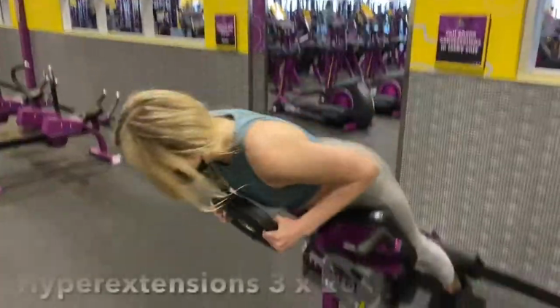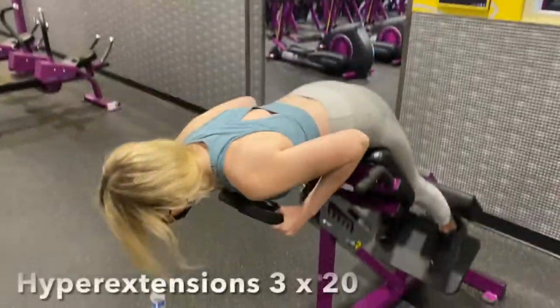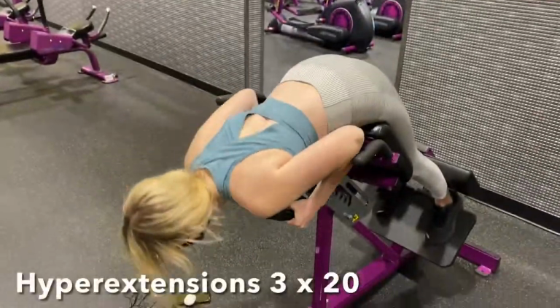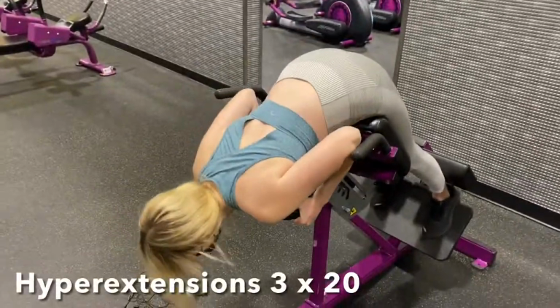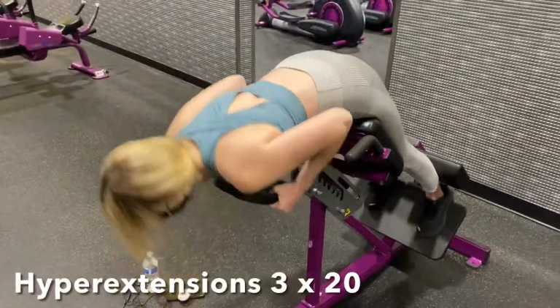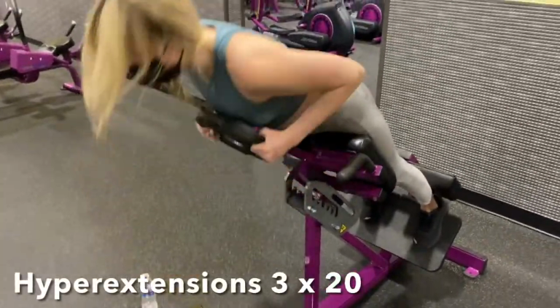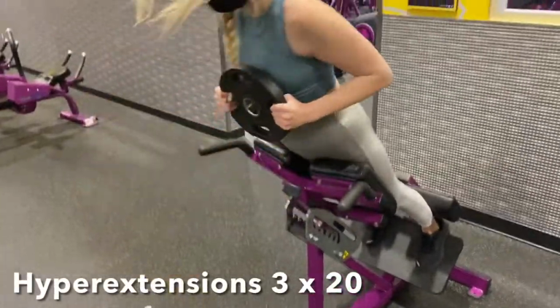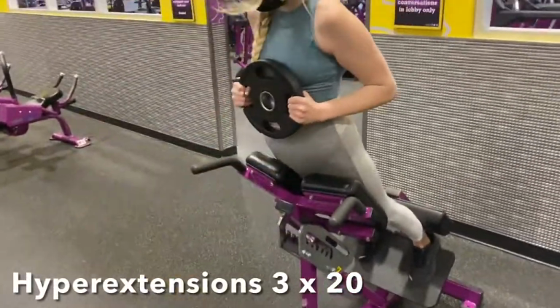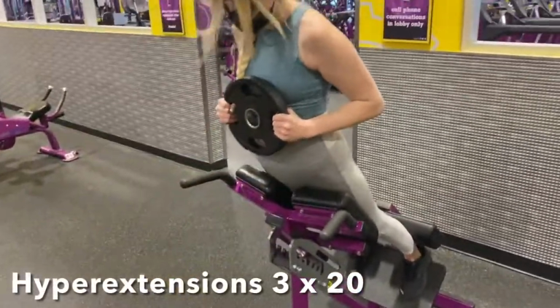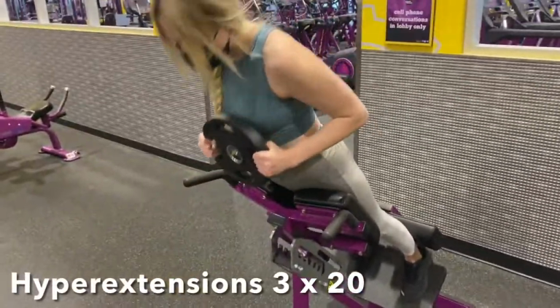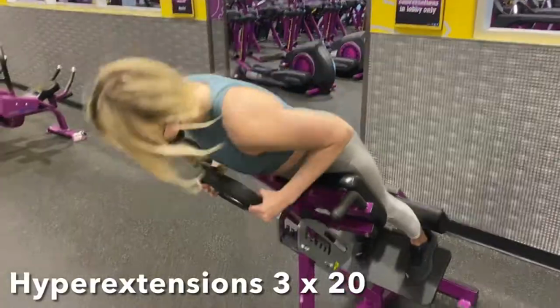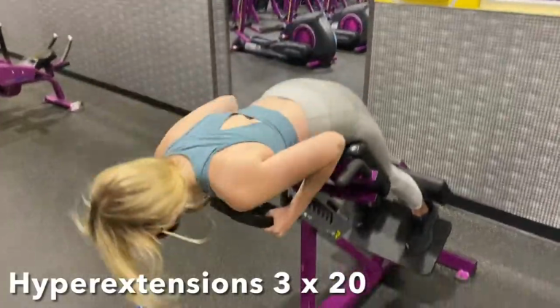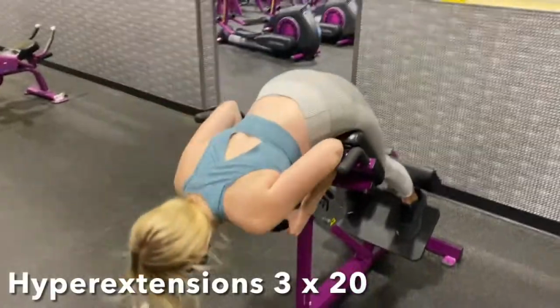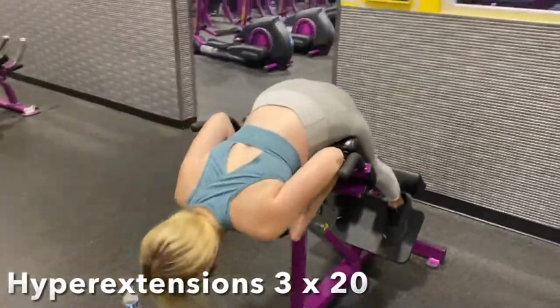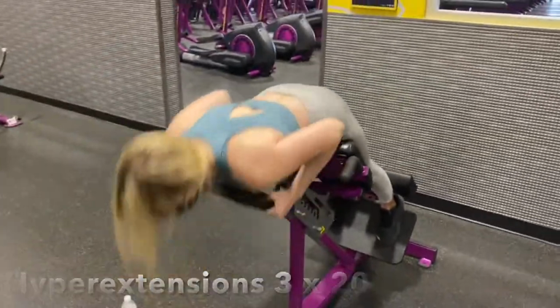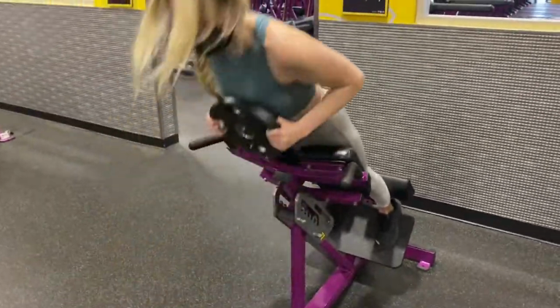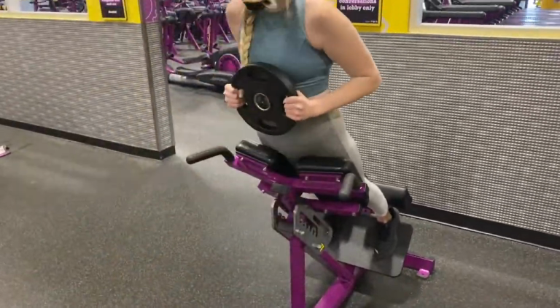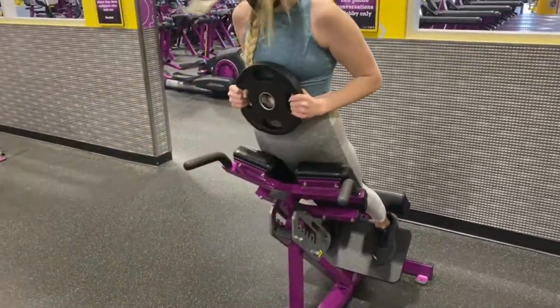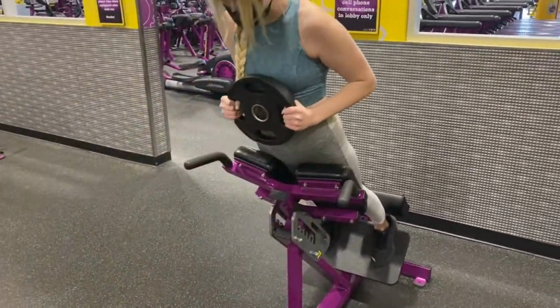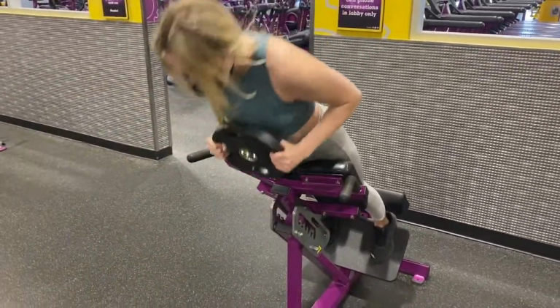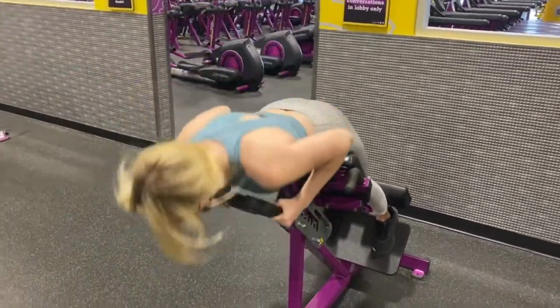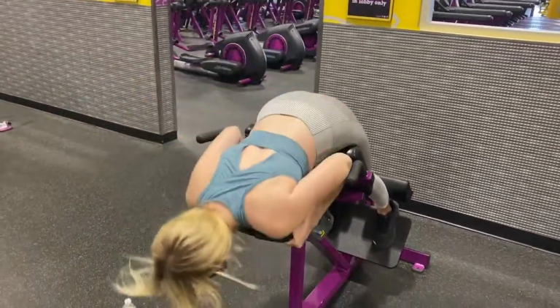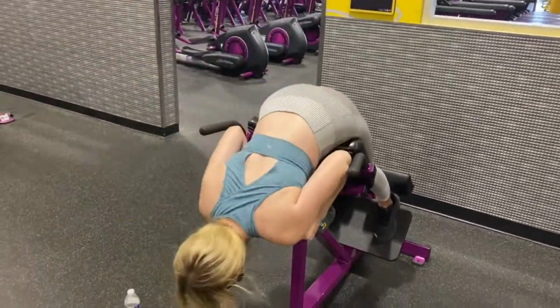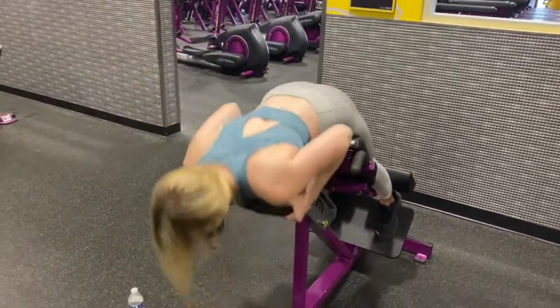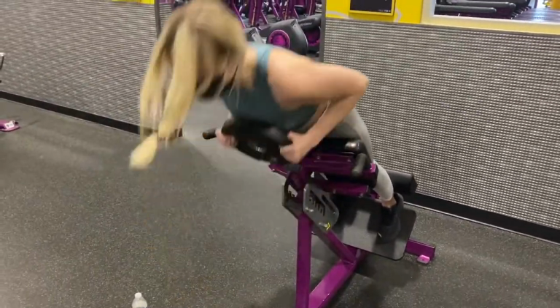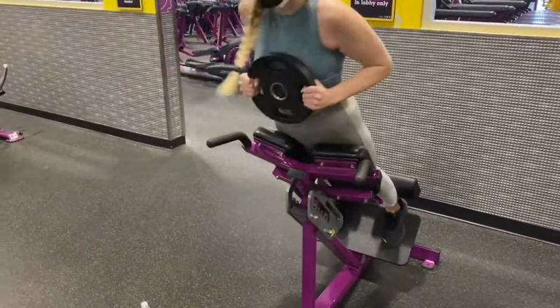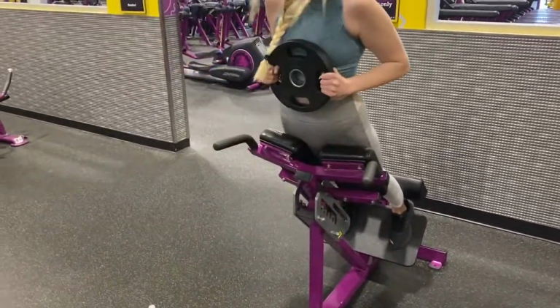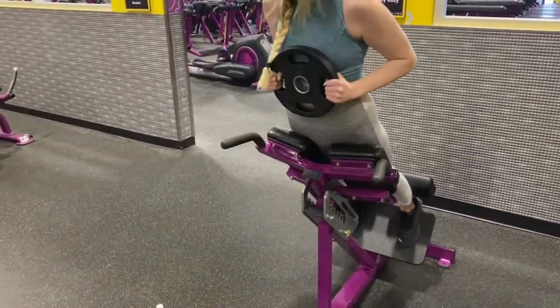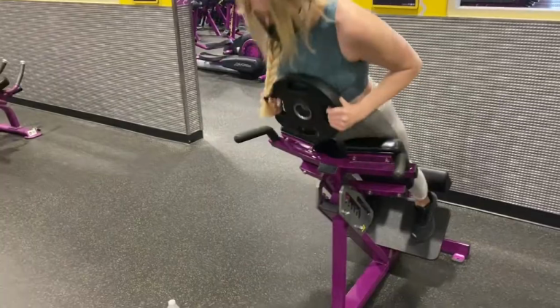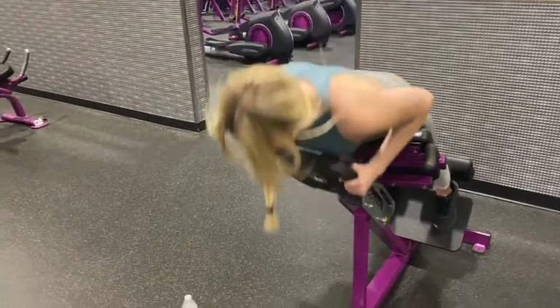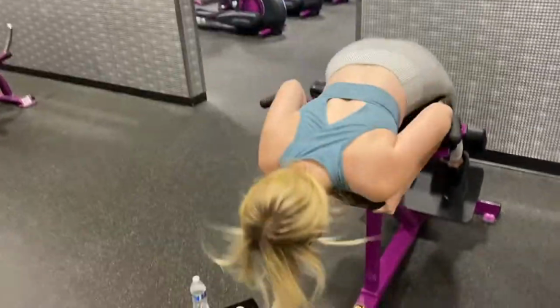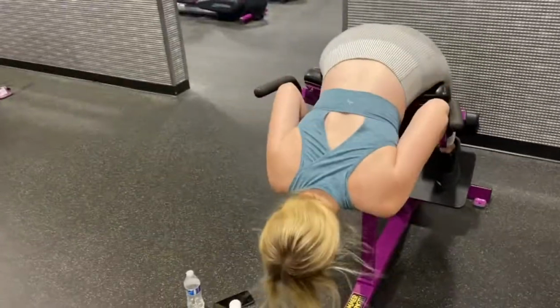Lastly we will end this workout off with some hyper extensions. These are great for the lower back and I prefer to hold a 10 pound weight while doing these.